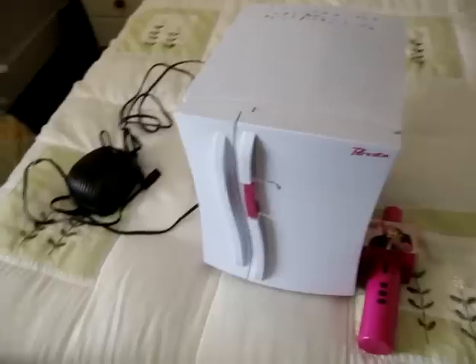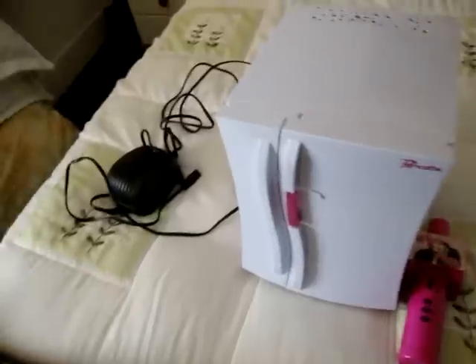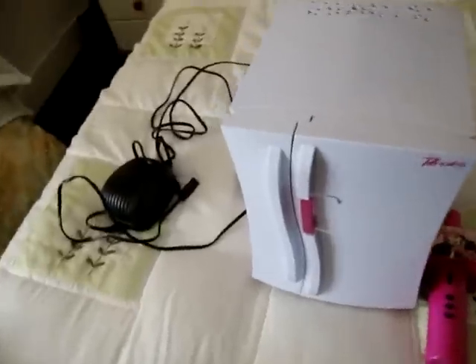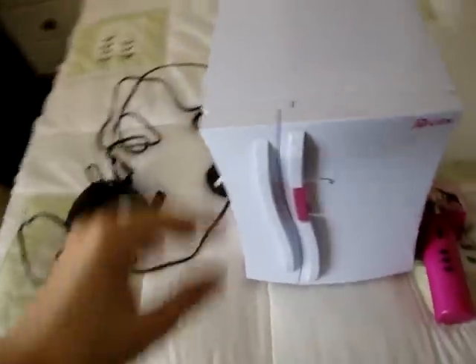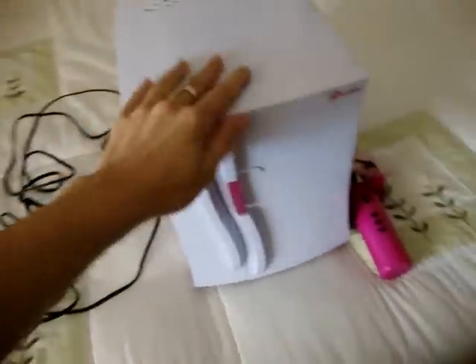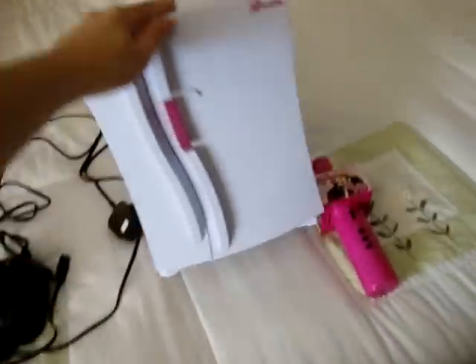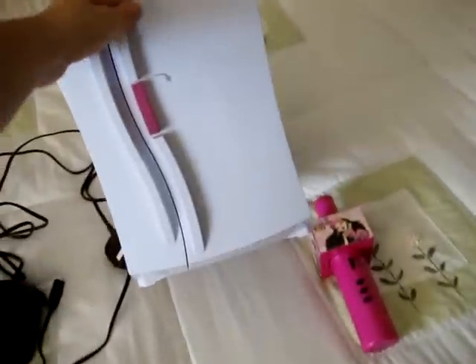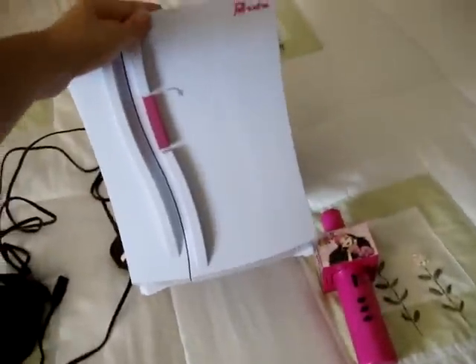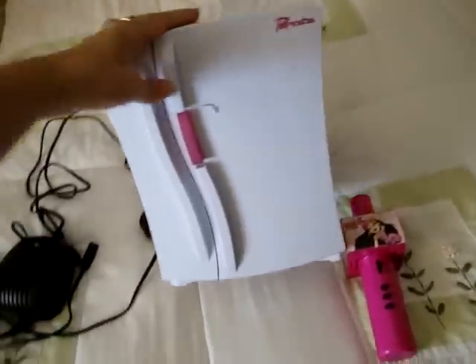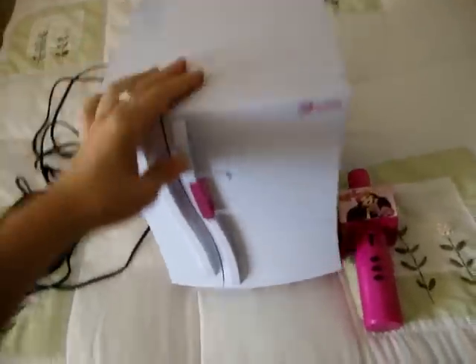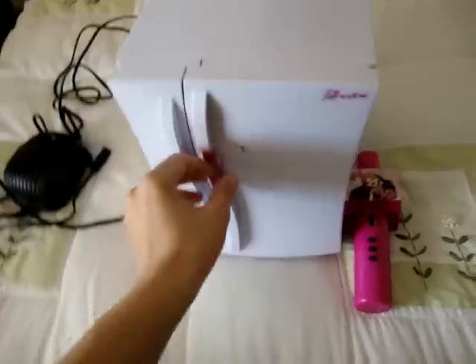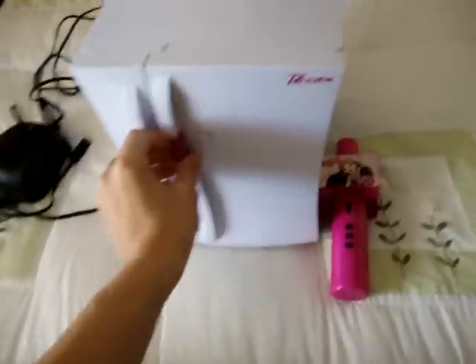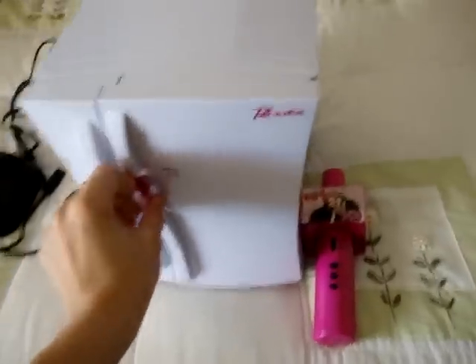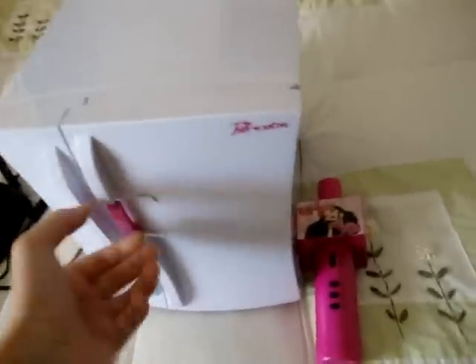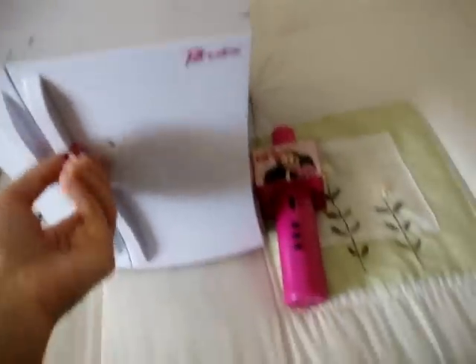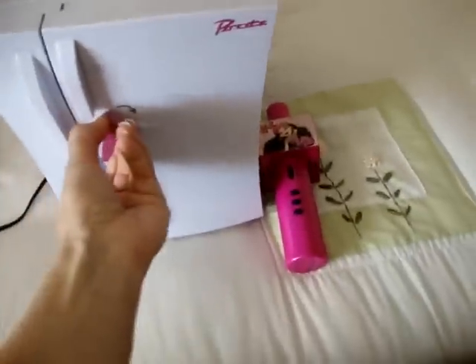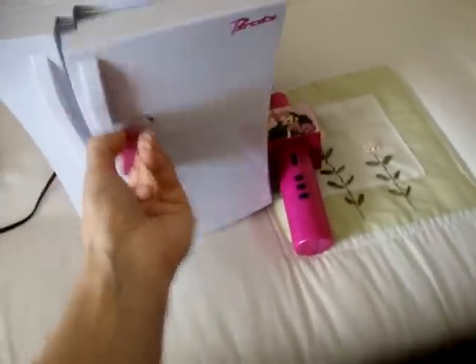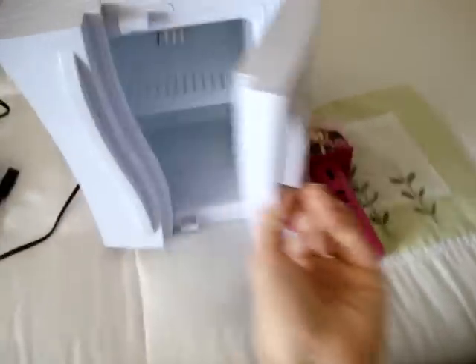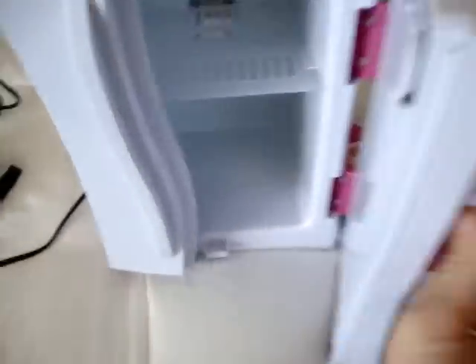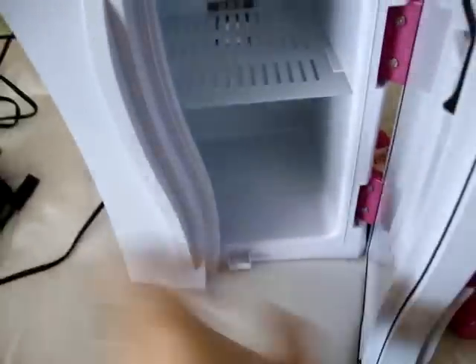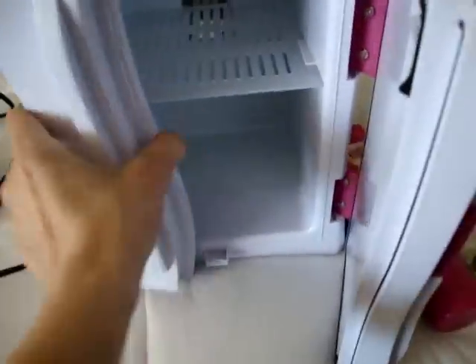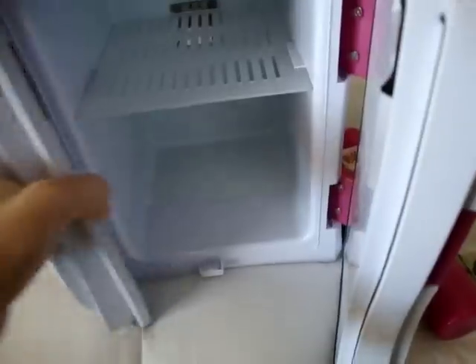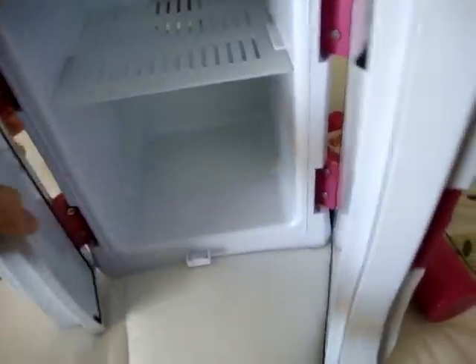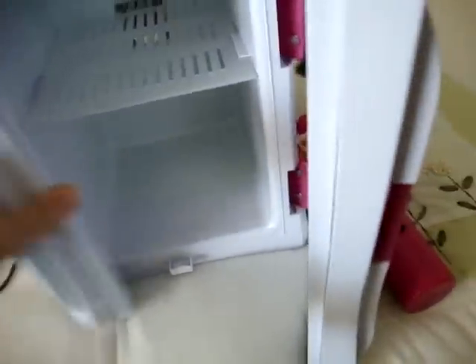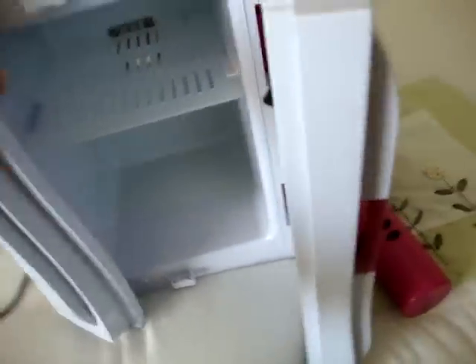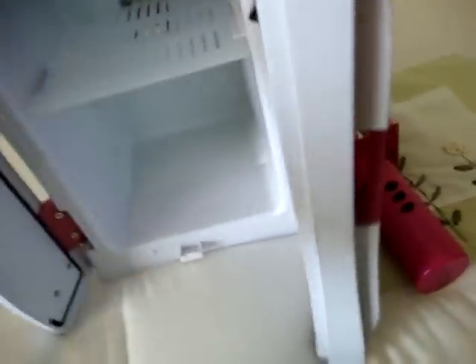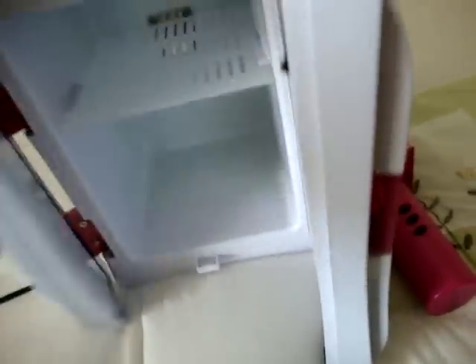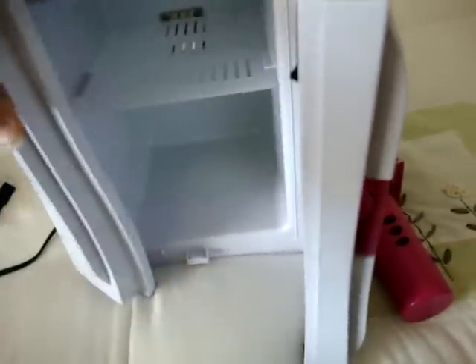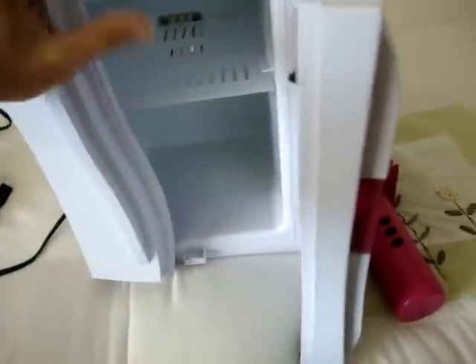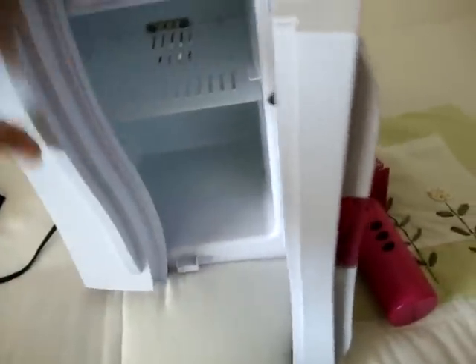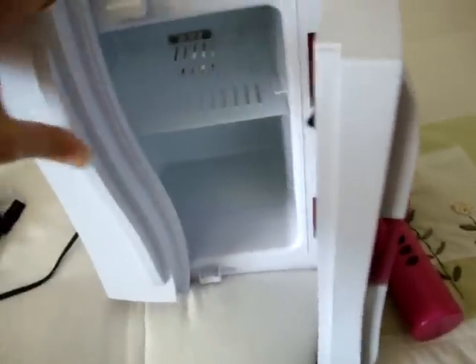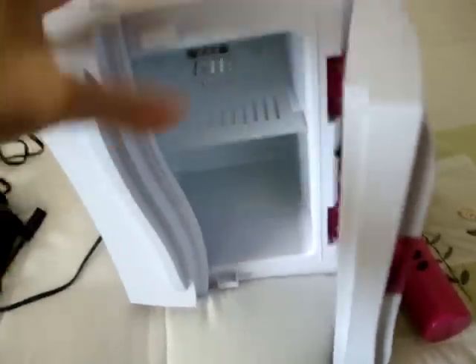Hi, I found this at the charity shop. It's a real working fridge of the Bratz and it's working. I tried there and it's working. It cools.